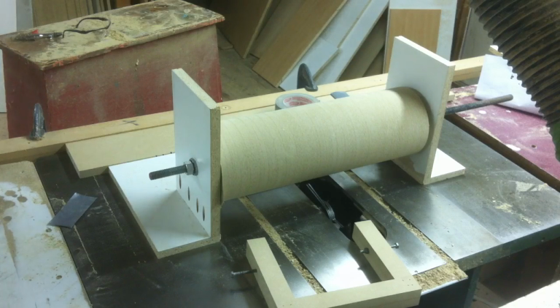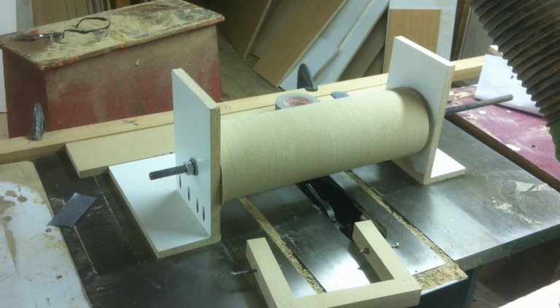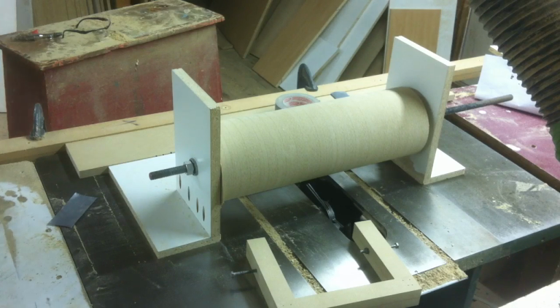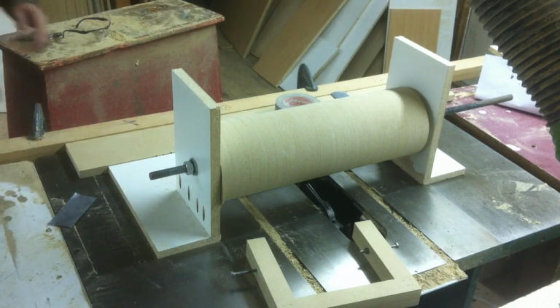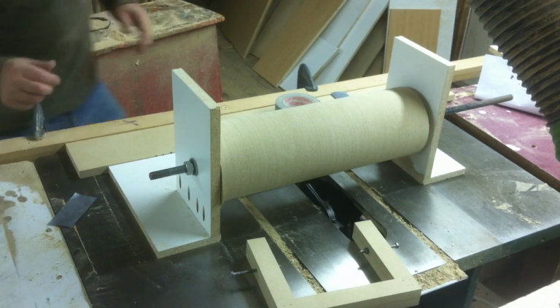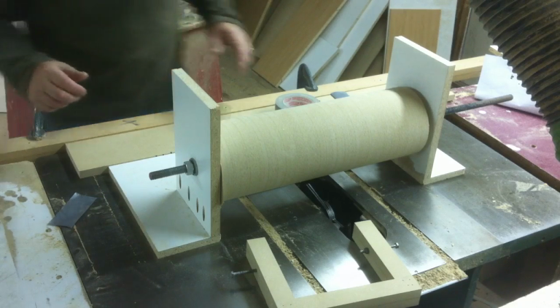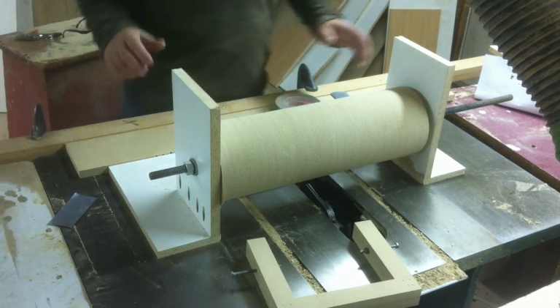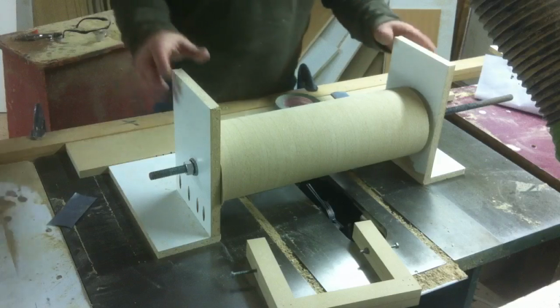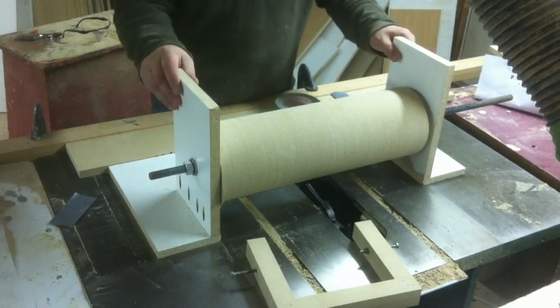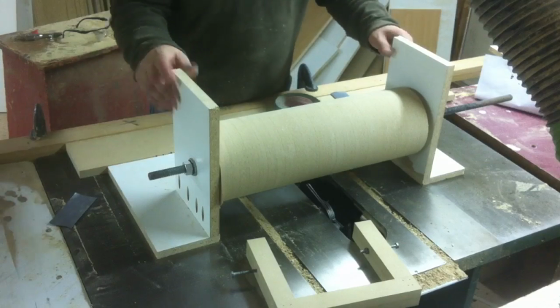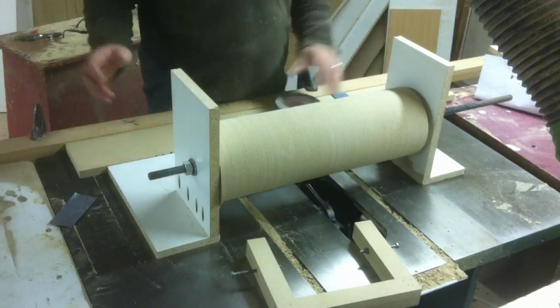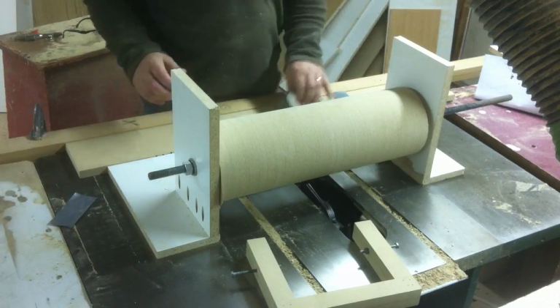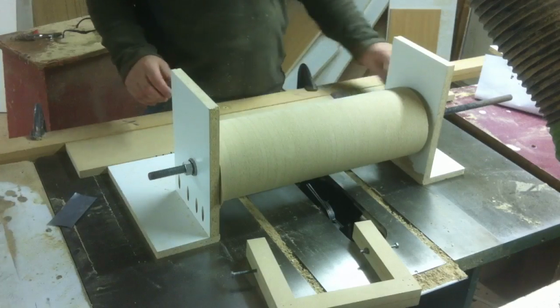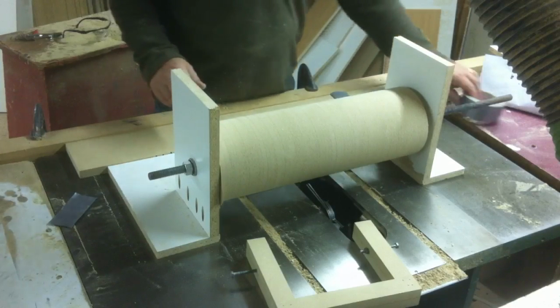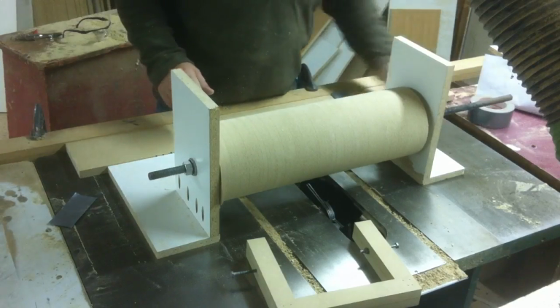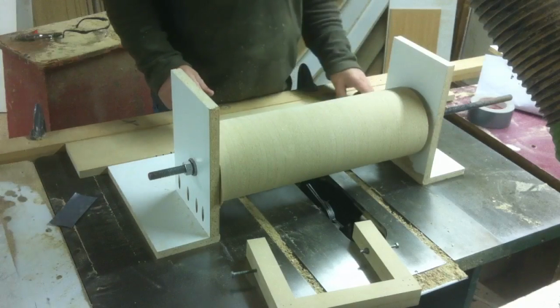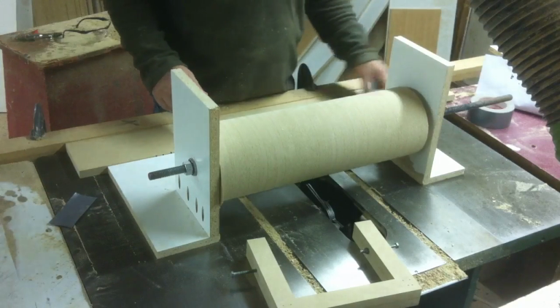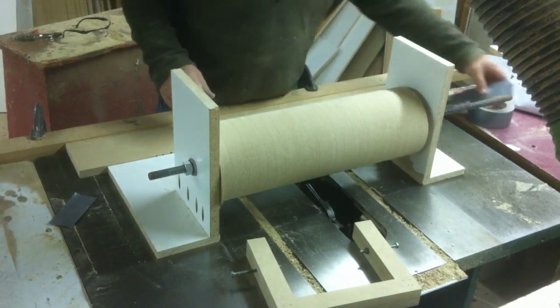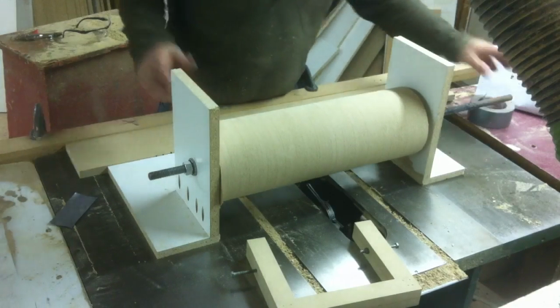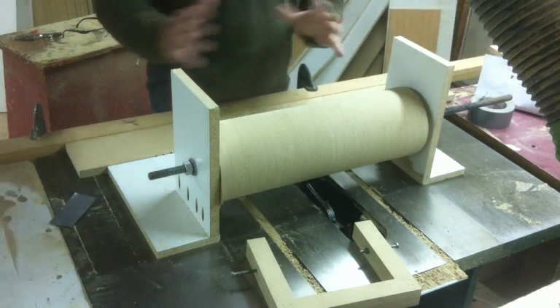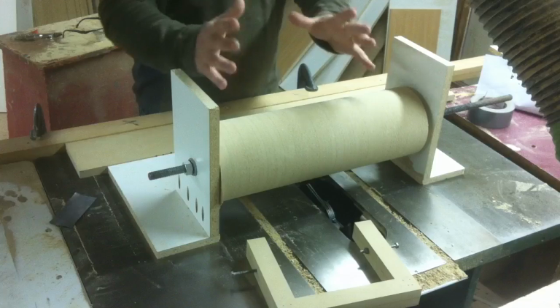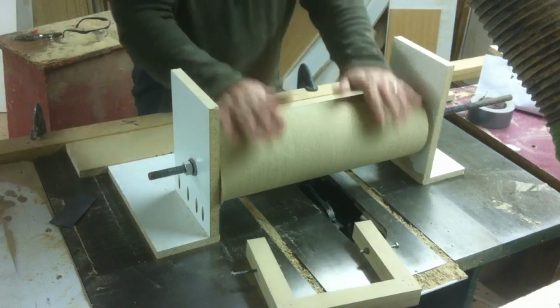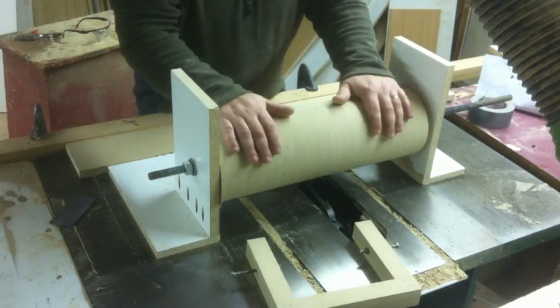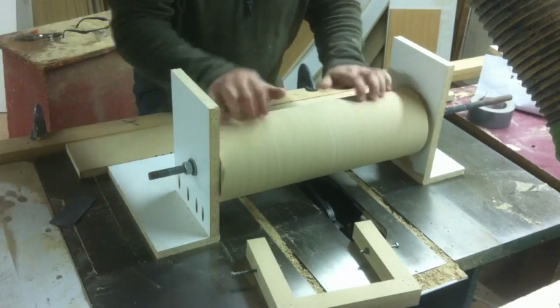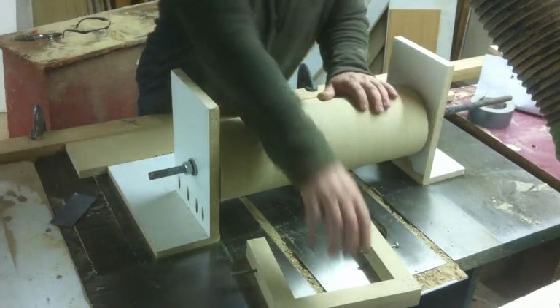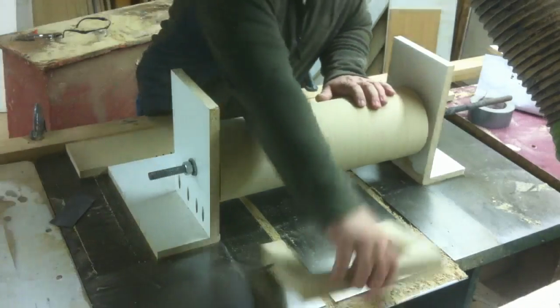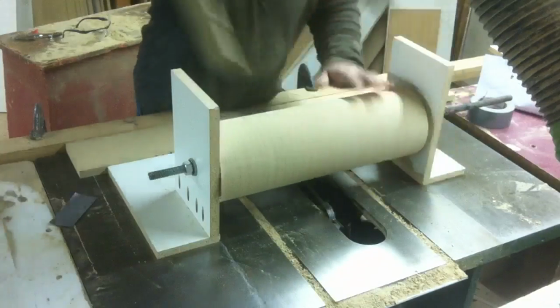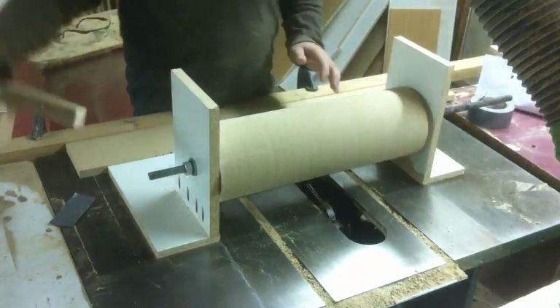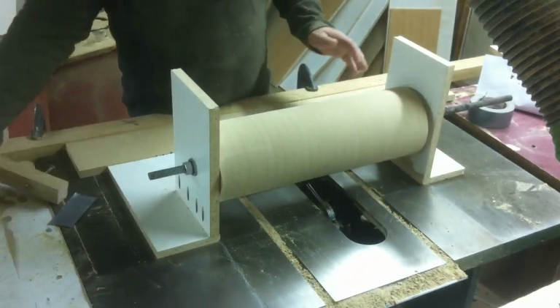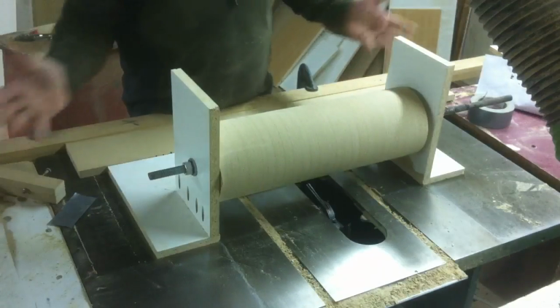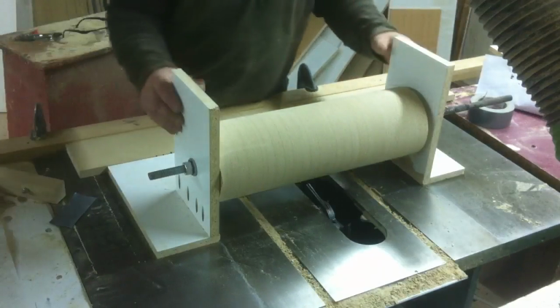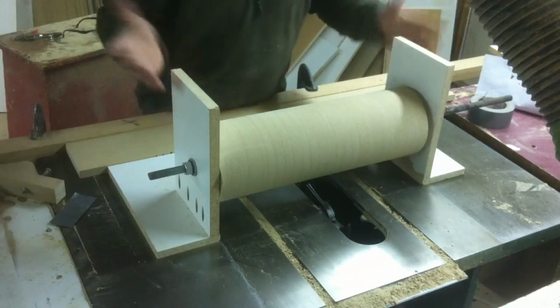Hey folks, welcome back to Wooden Toolman's channel and welcome back to my shop. What I want to do in this video is just talk about getting this drum turned down this way, and just go over the jig a little bit.